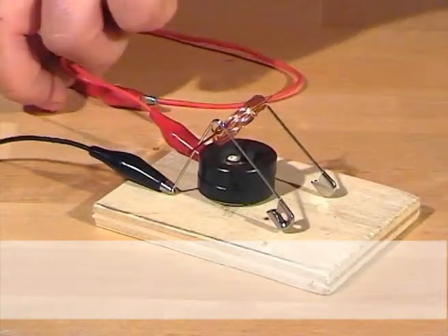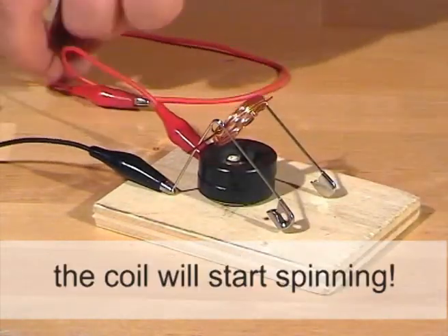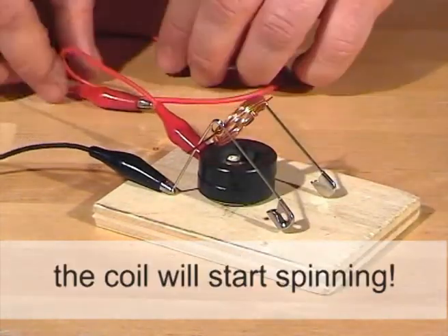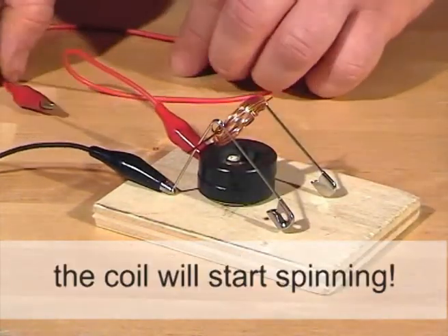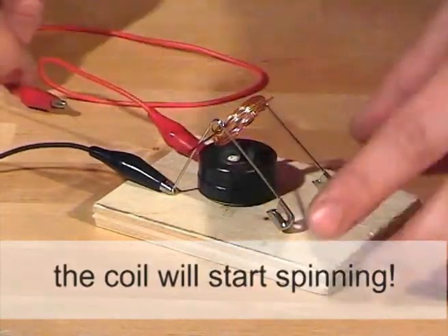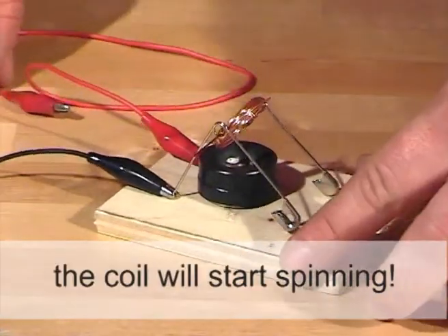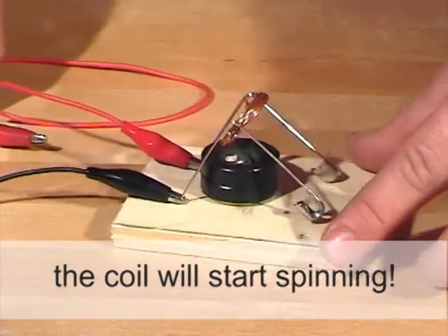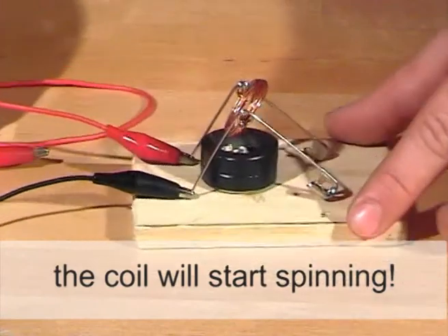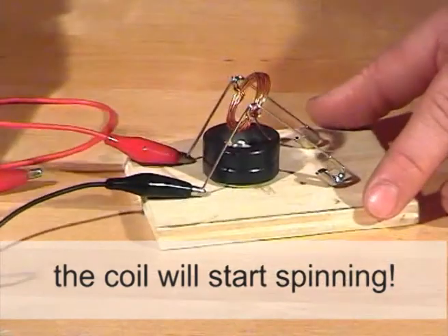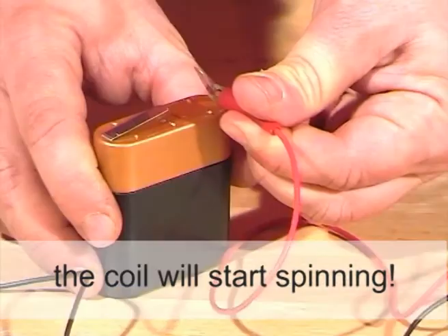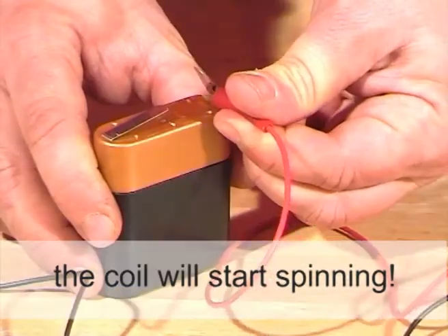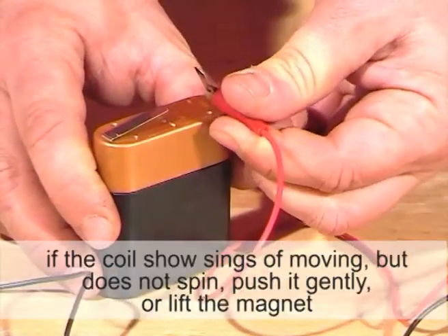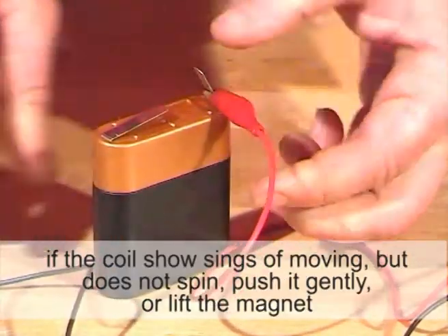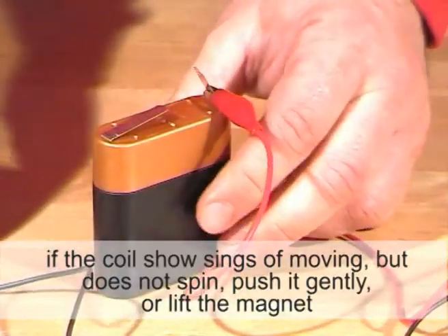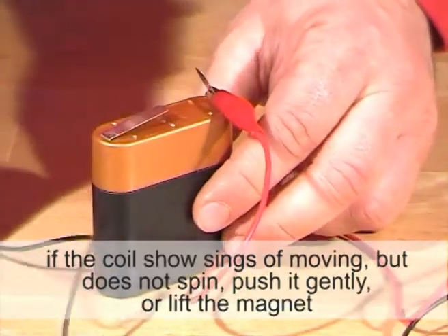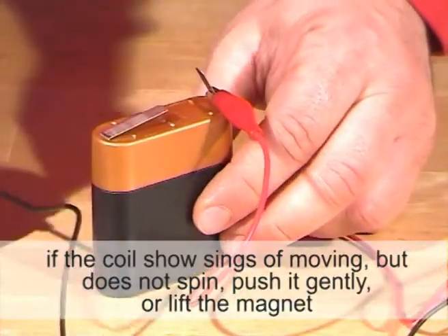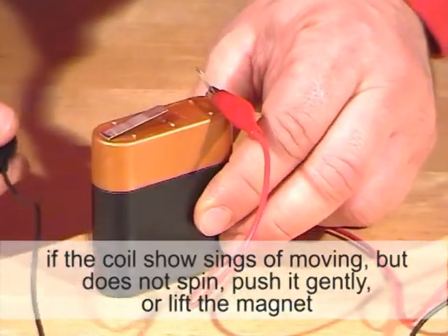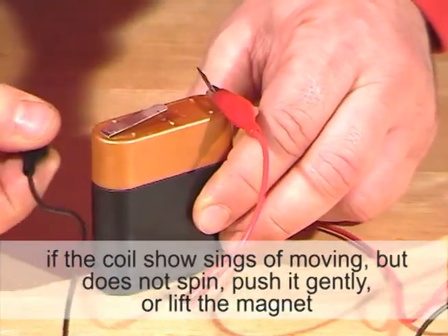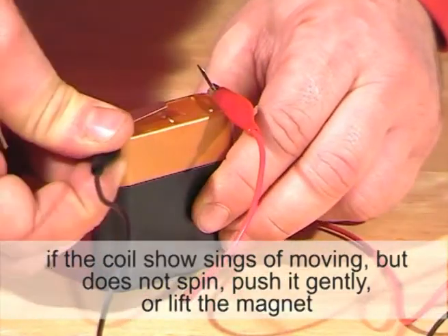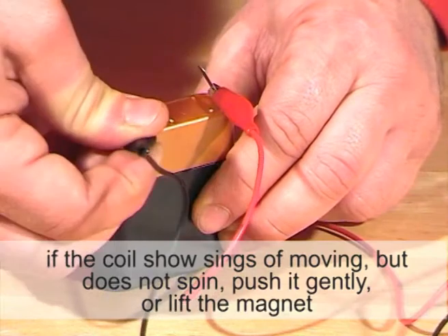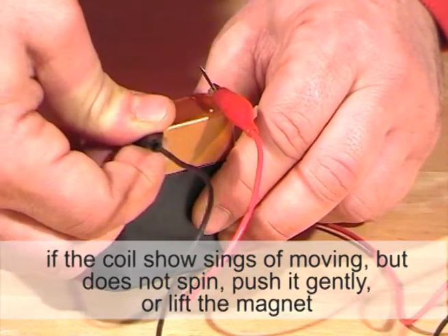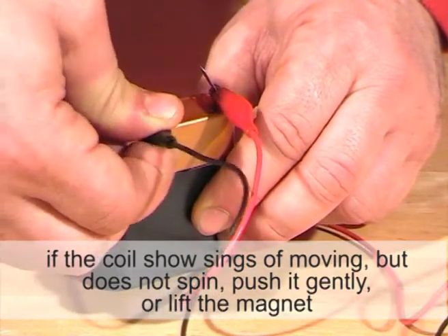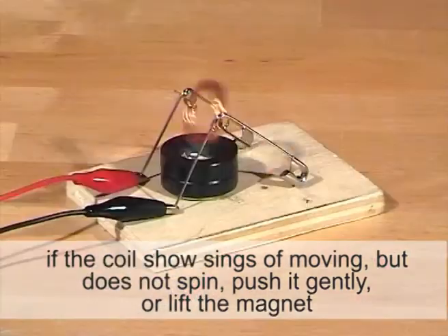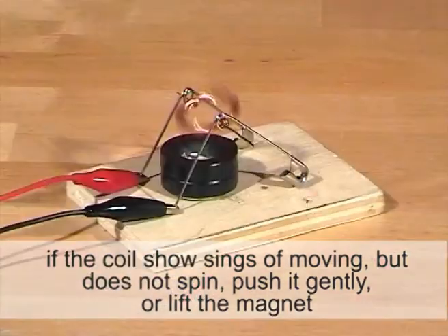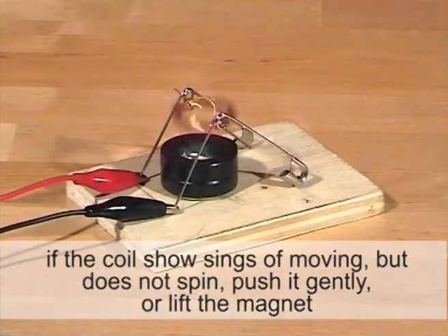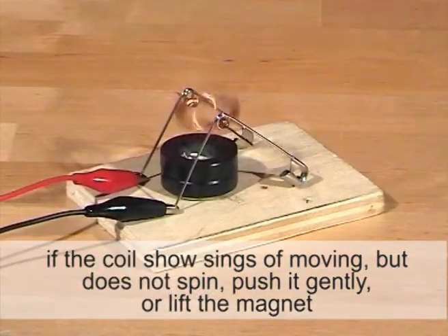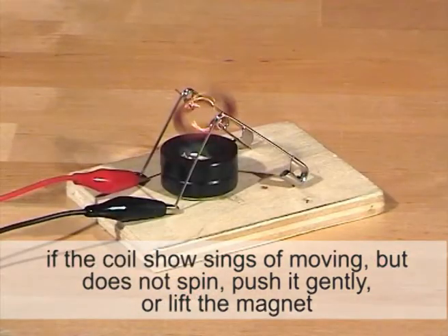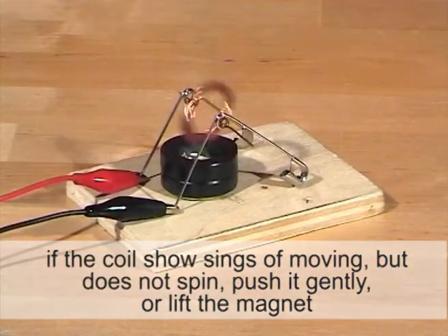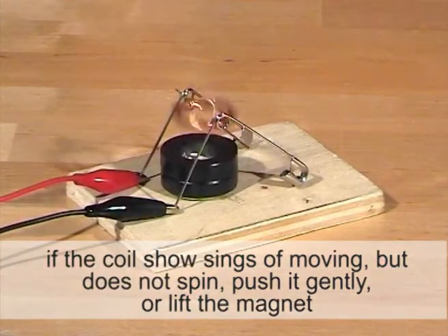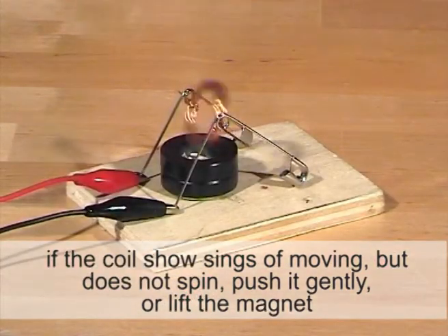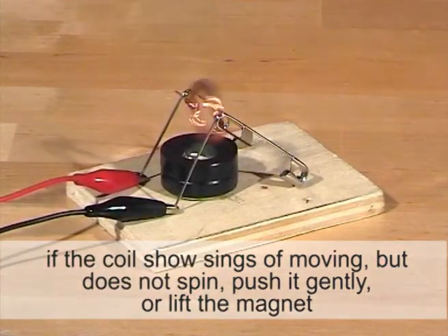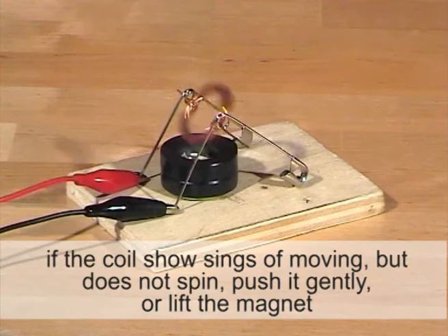The coil will start spinning. If the coil shows signs of moving but does not spin, push it gently or lift the magnet.